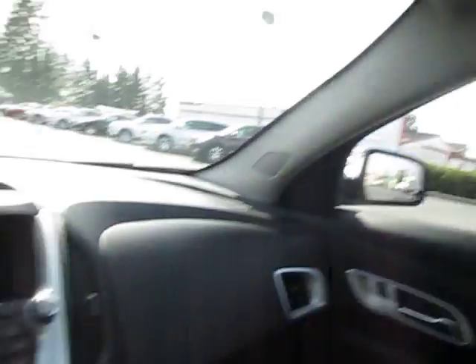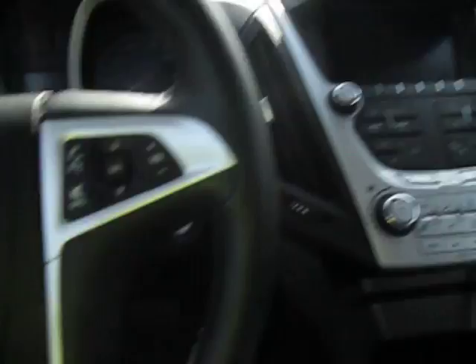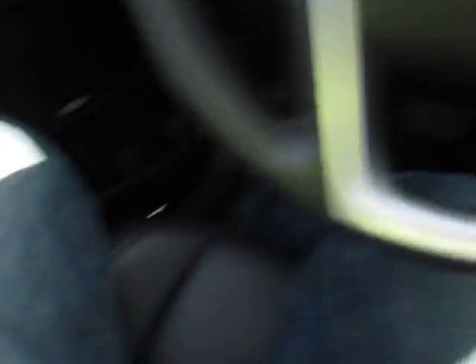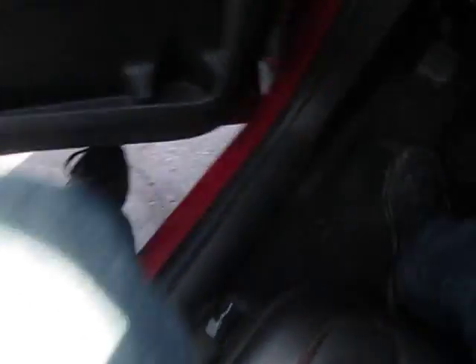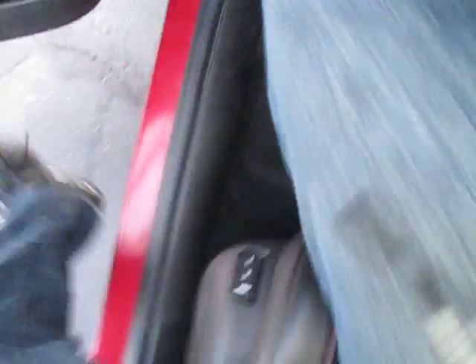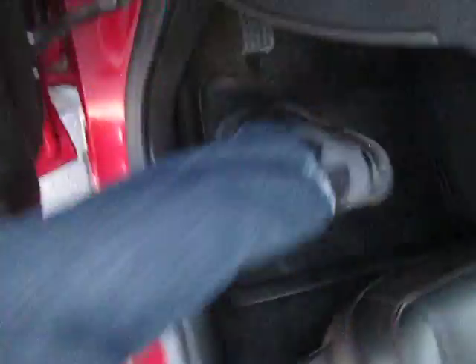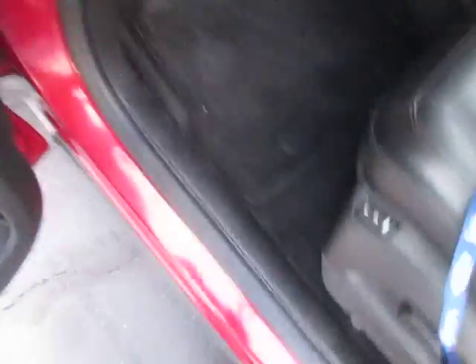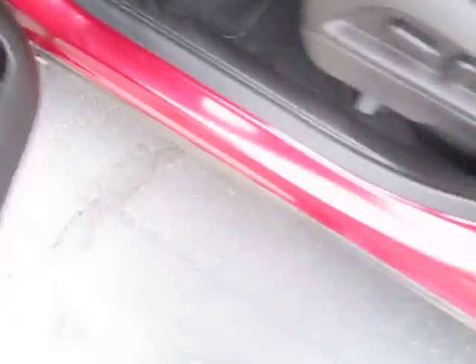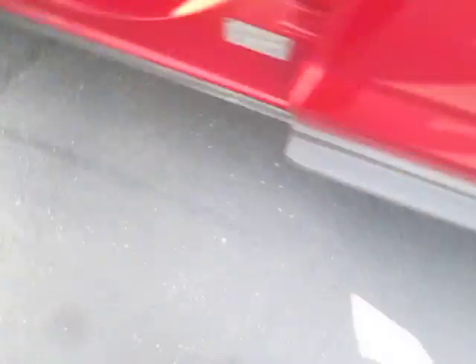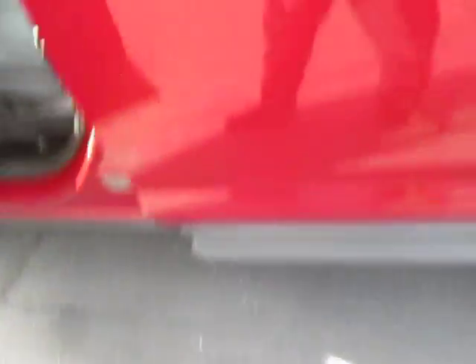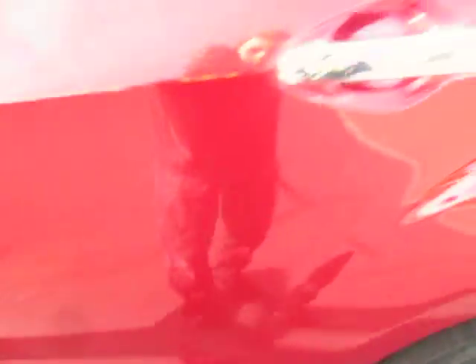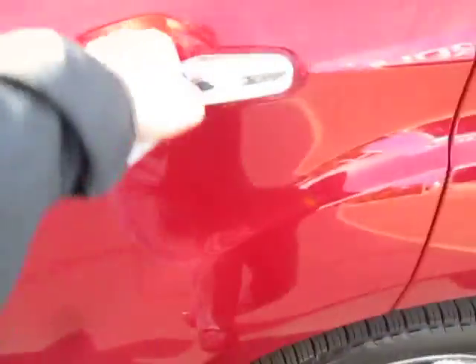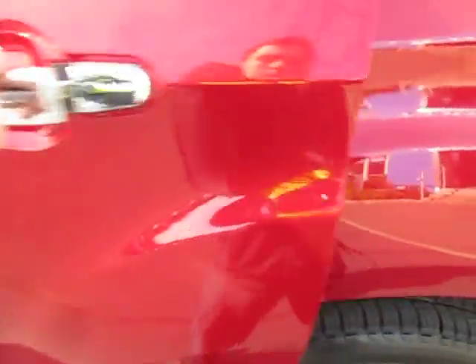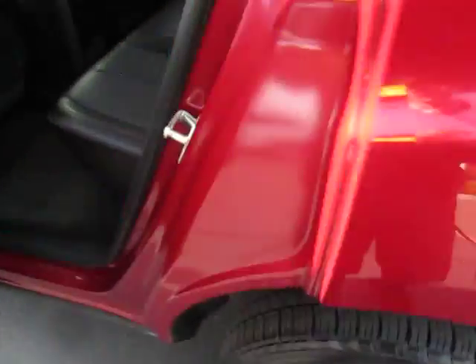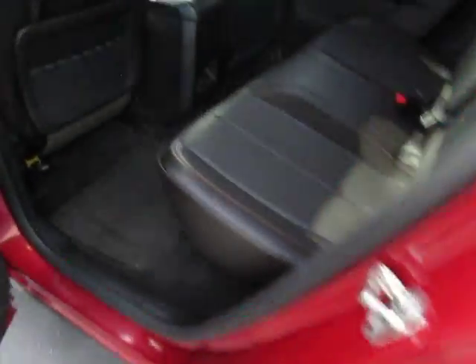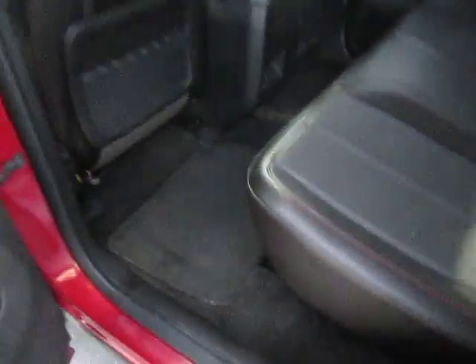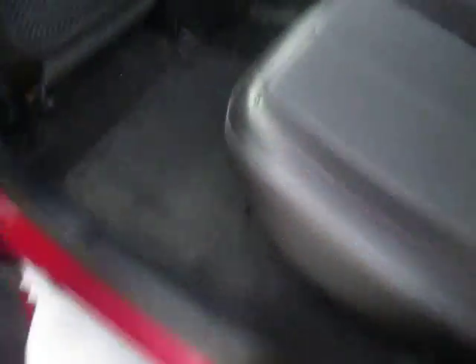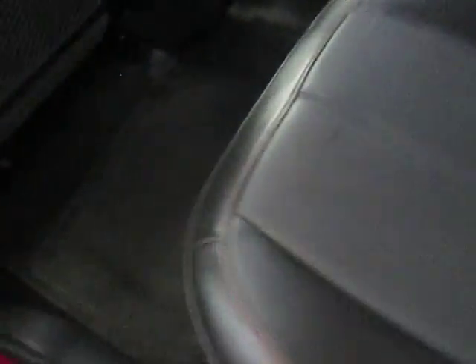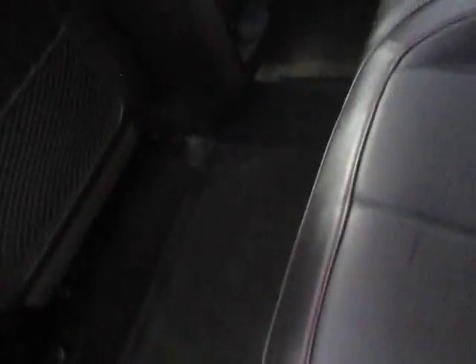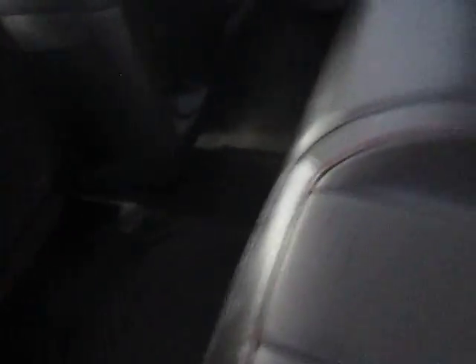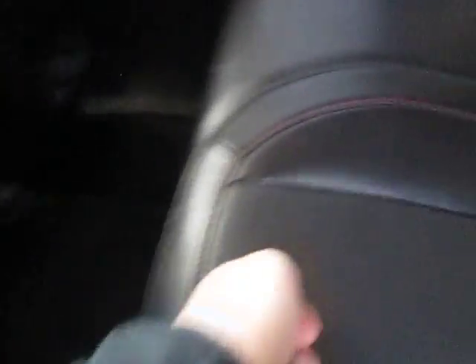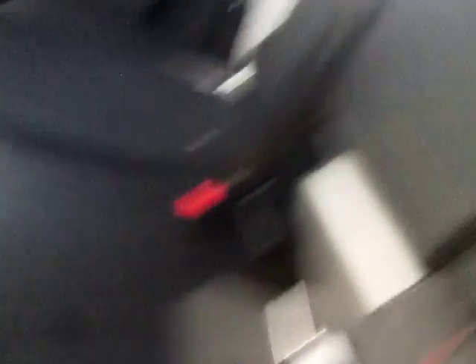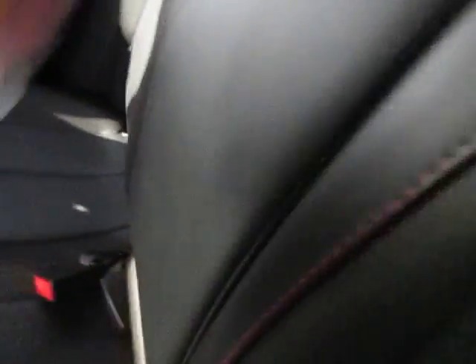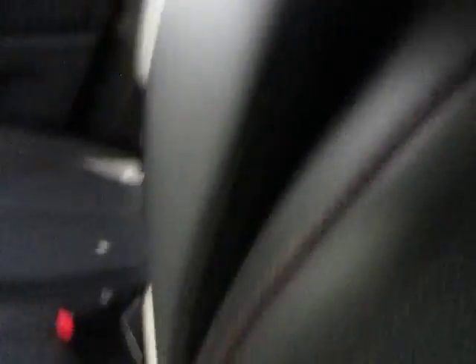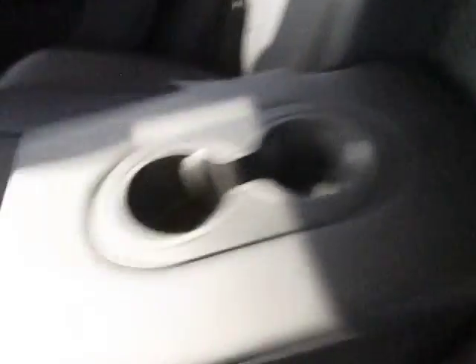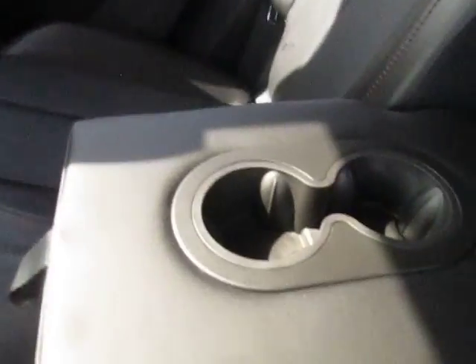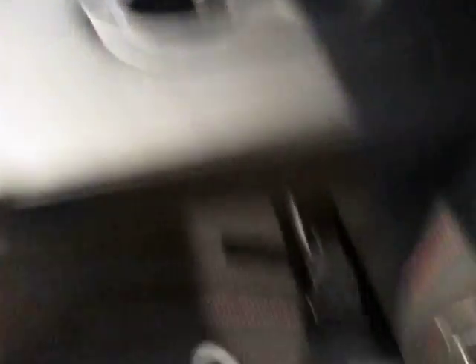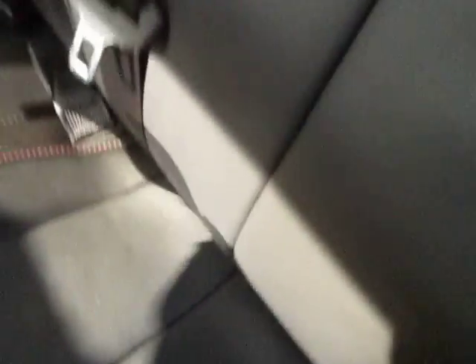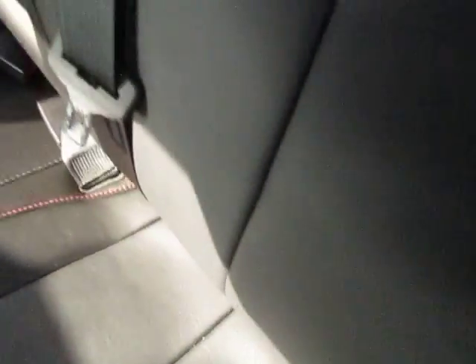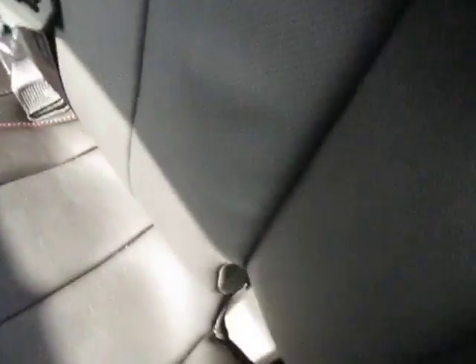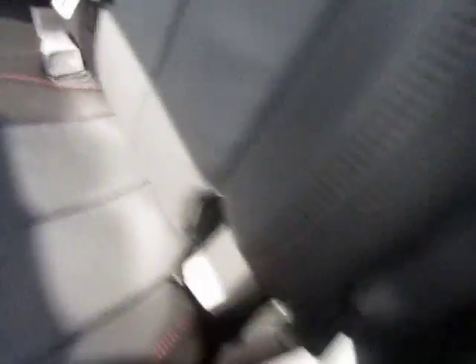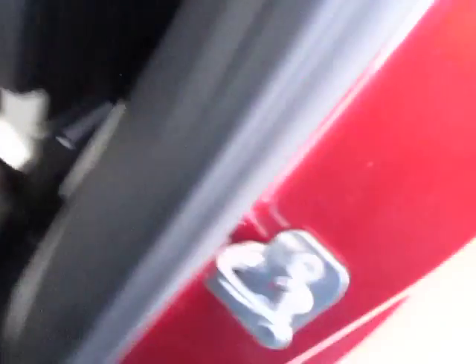Let's take a look at the back seats. All leather all around. Pockets in the back of both seats. Fold-down cup holder in the center. And these seats do fold down.